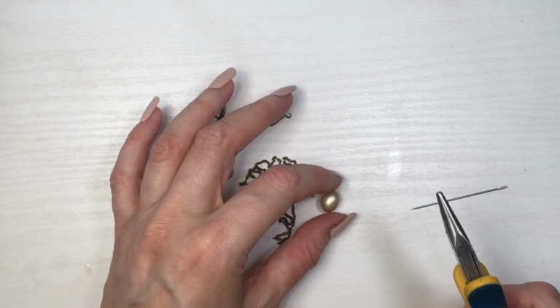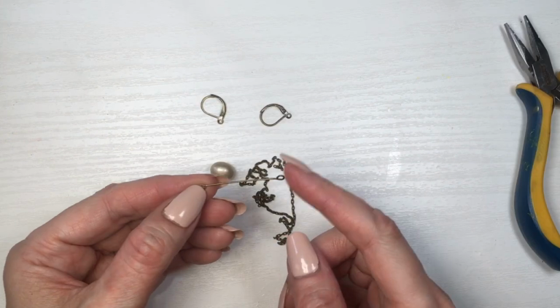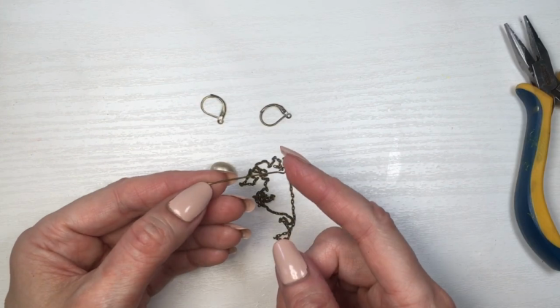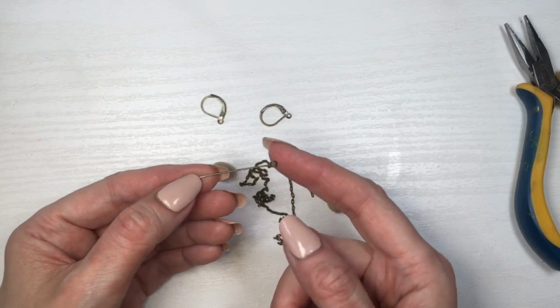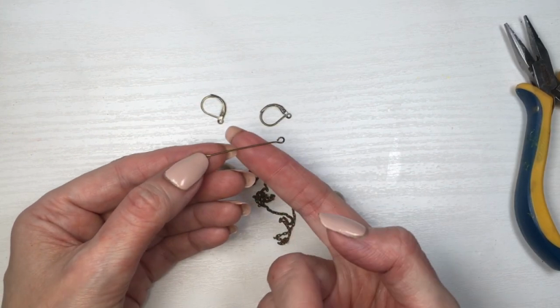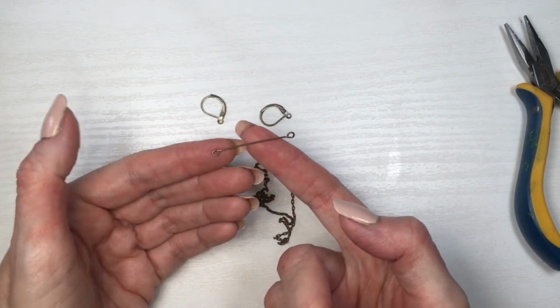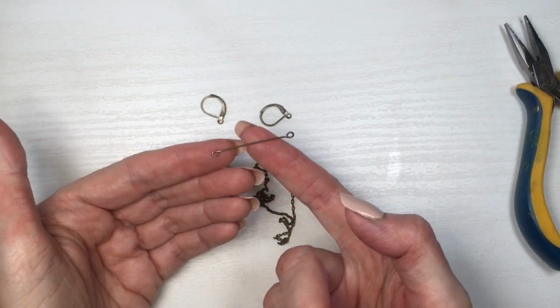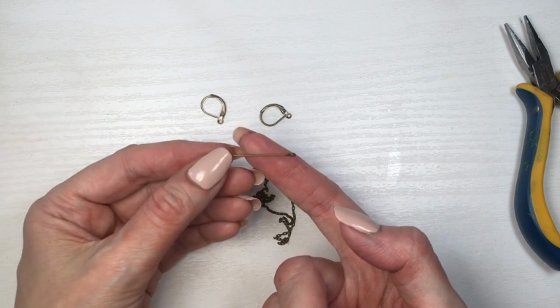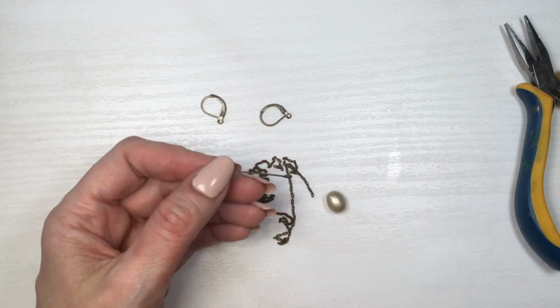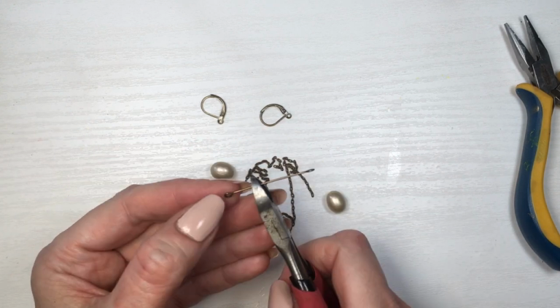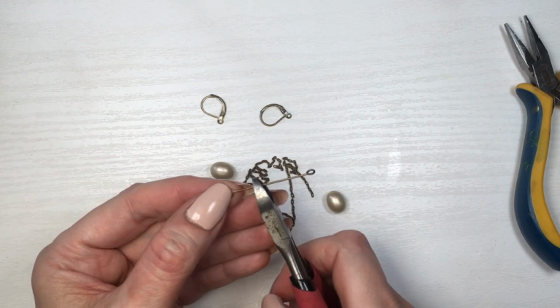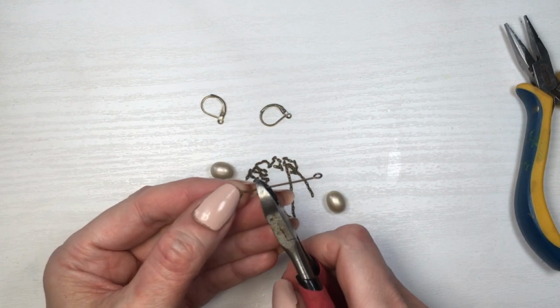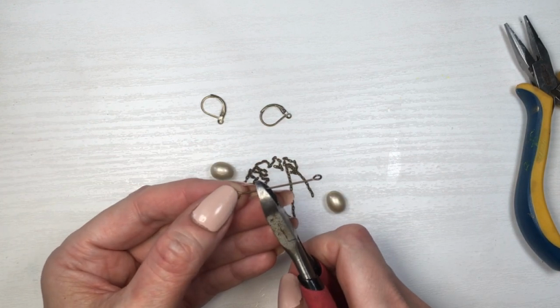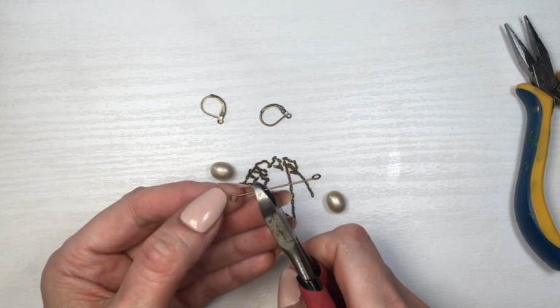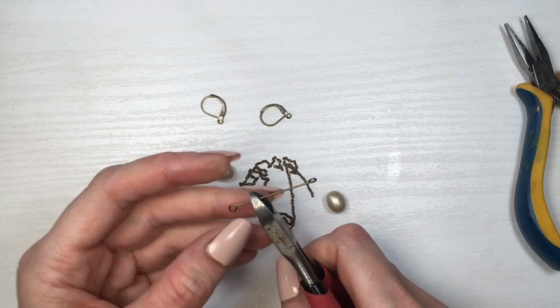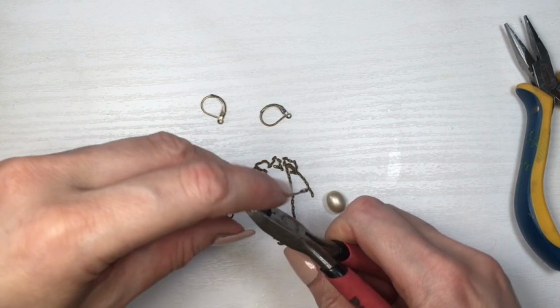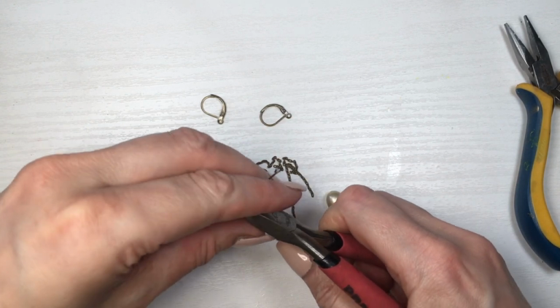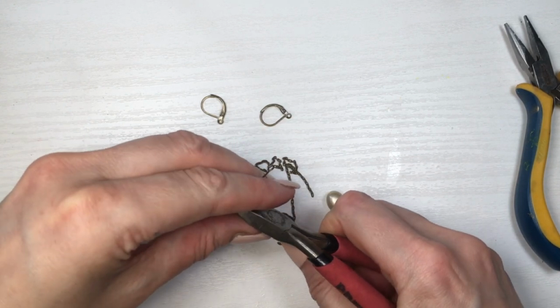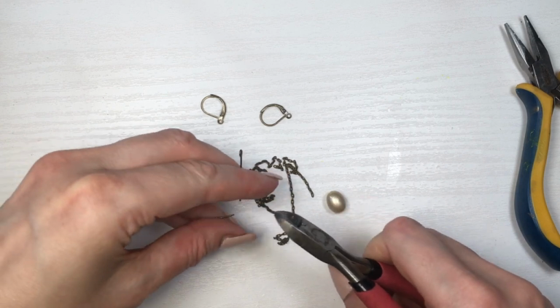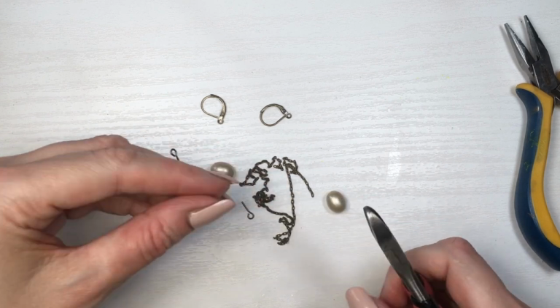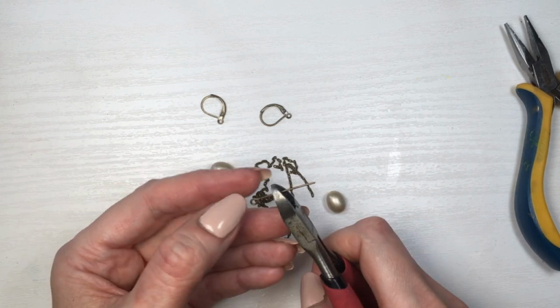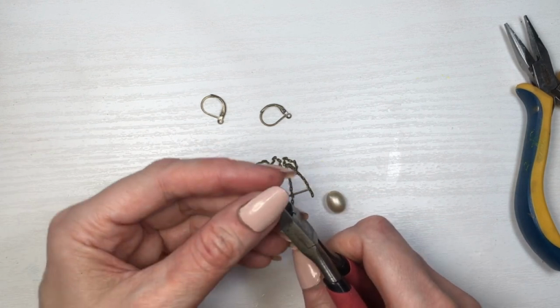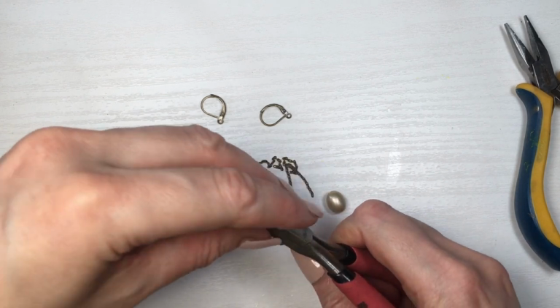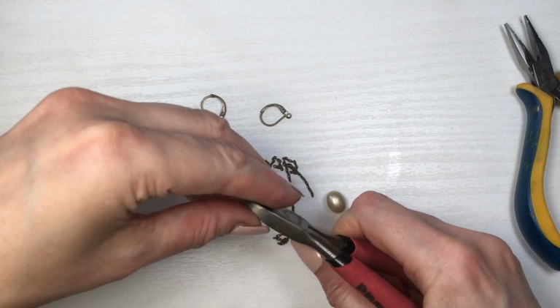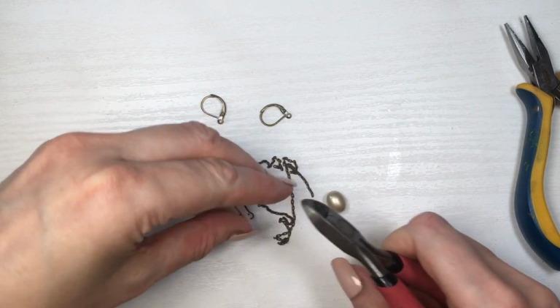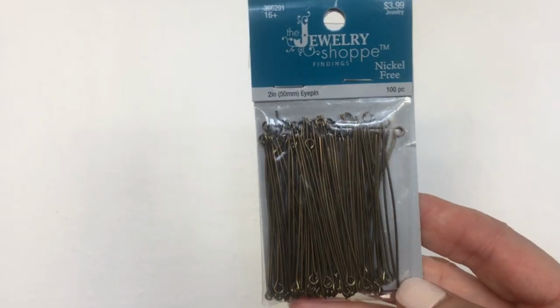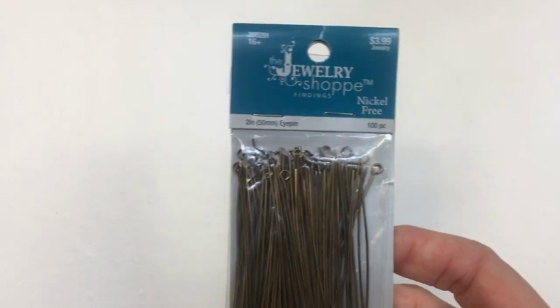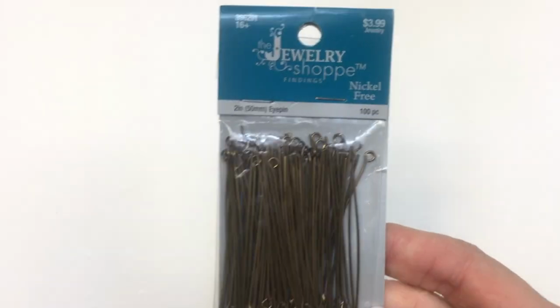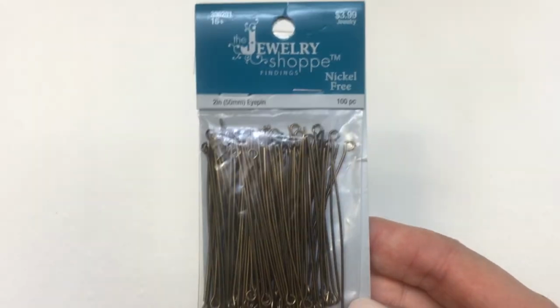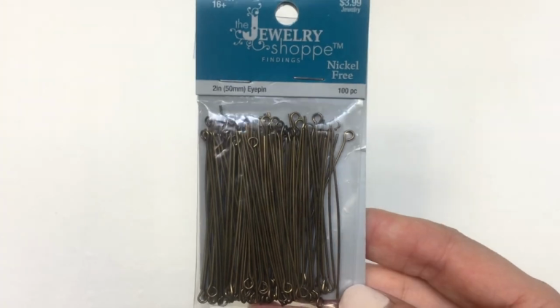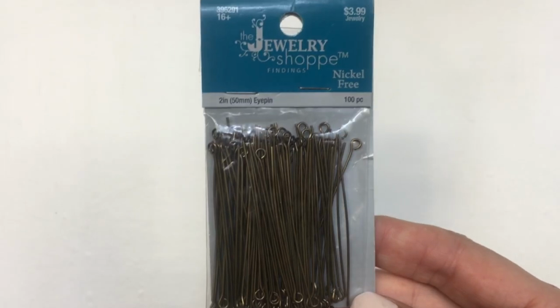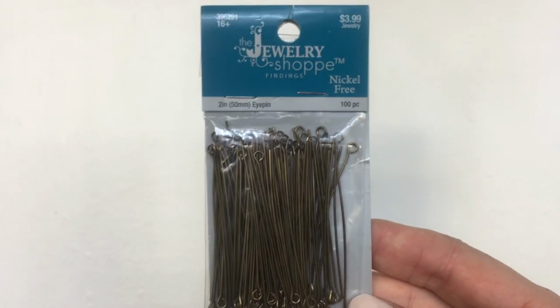Using this double eye pin — I do have the DIY showing you how to make eye pins — so that when you have an eye pin, you can create another loop on the other side. Cutting this in half. Then gluing this to my little gold egg.